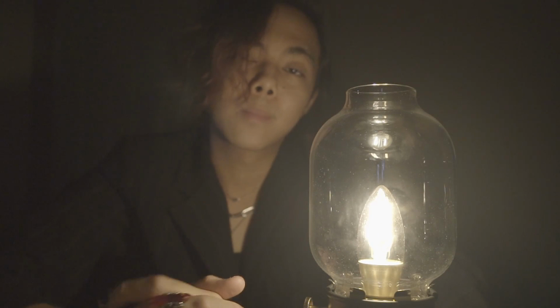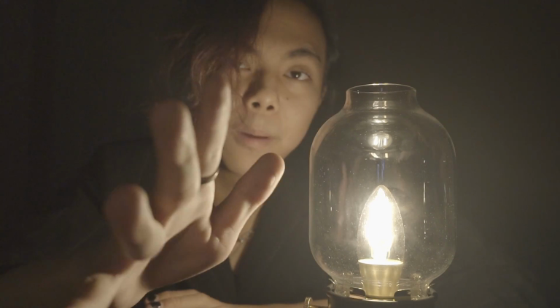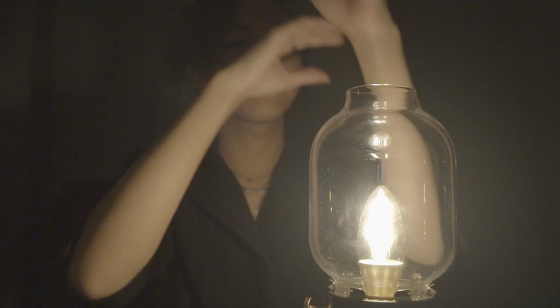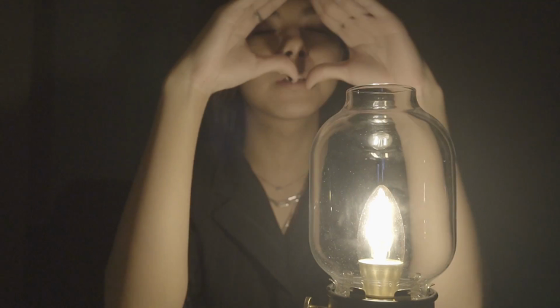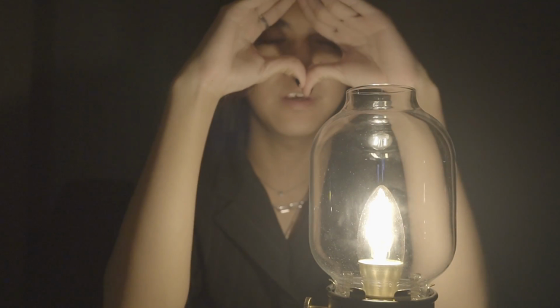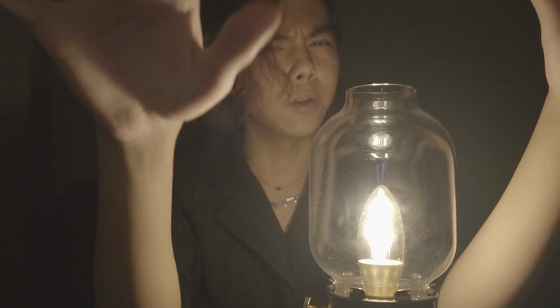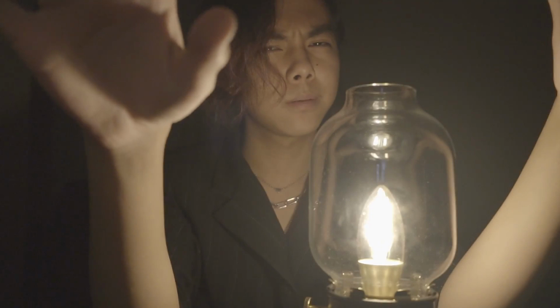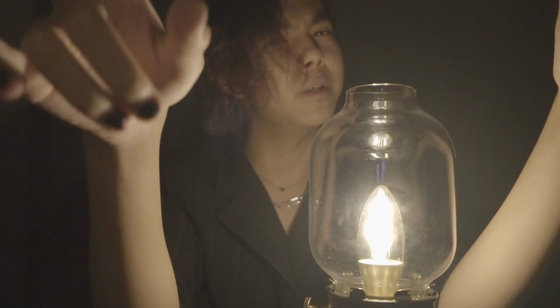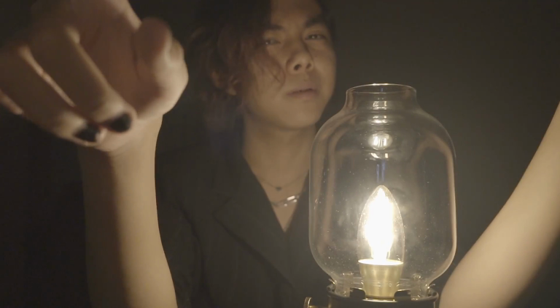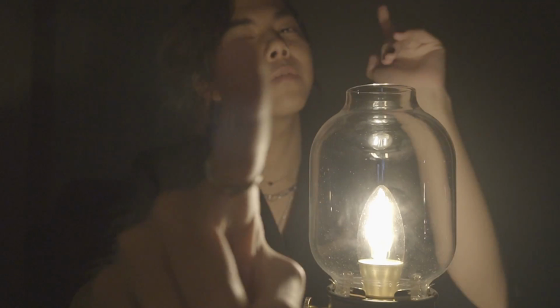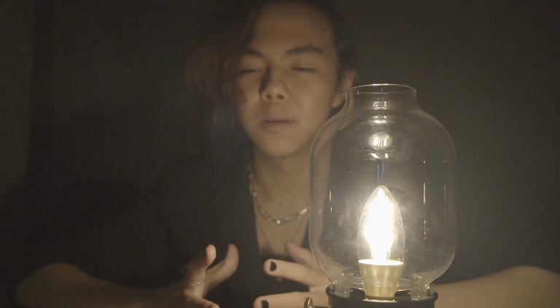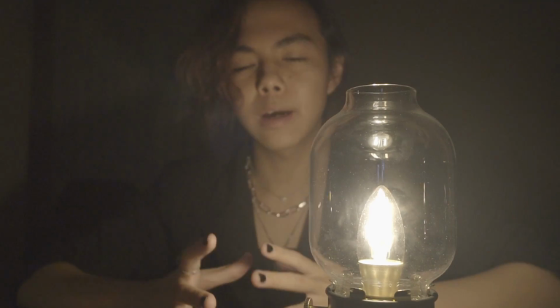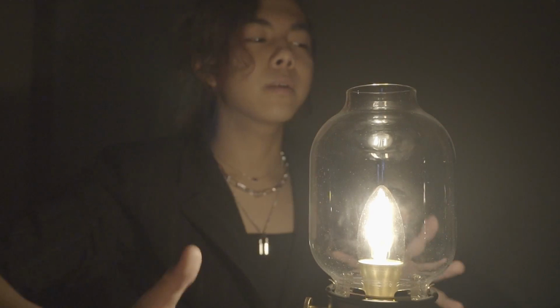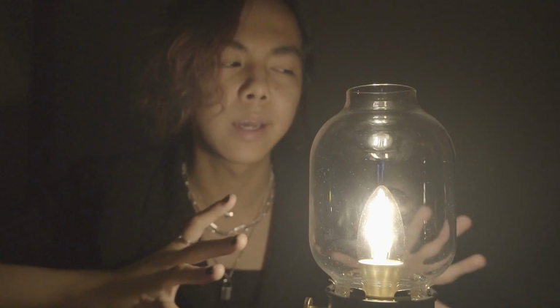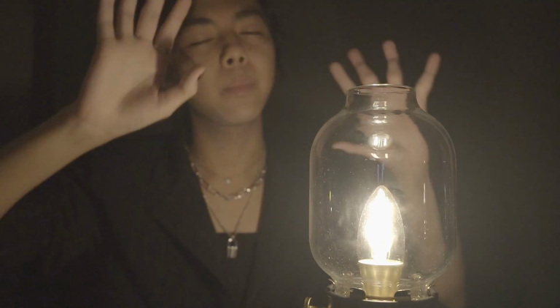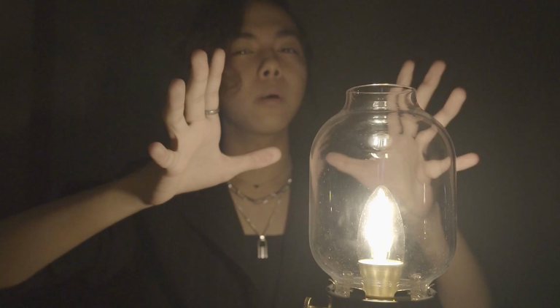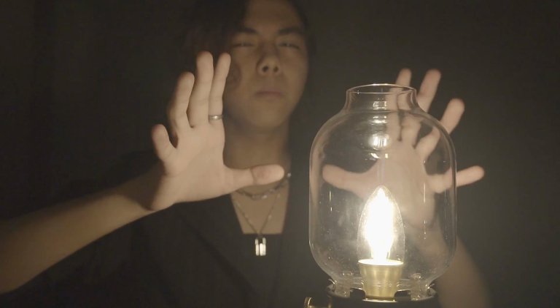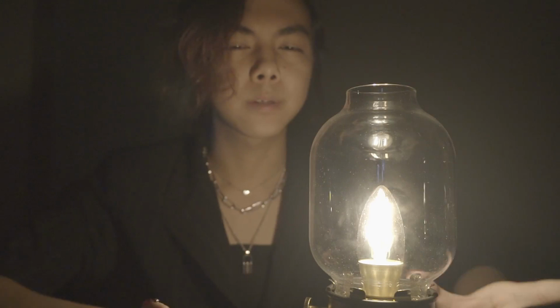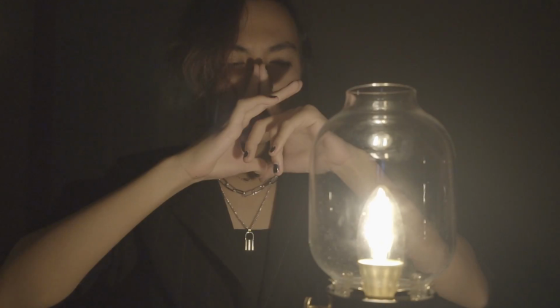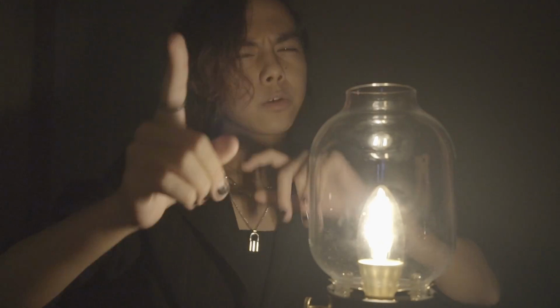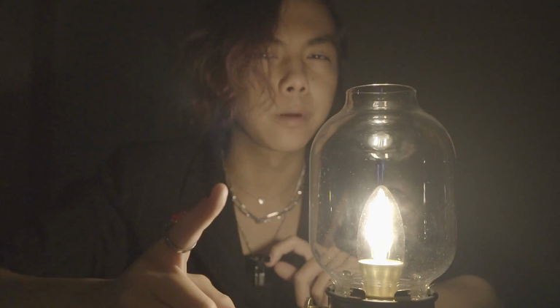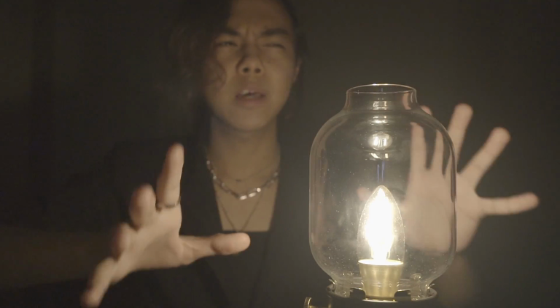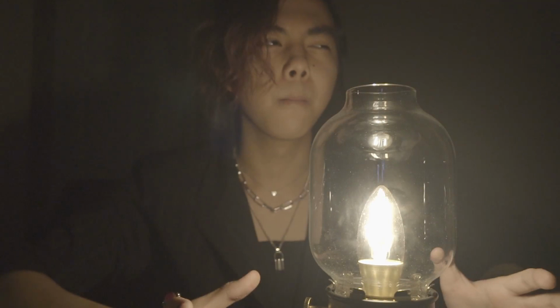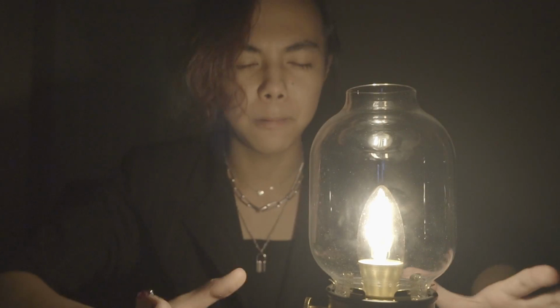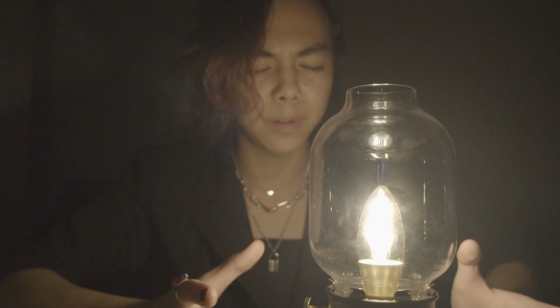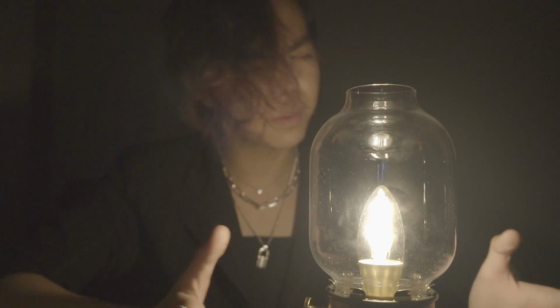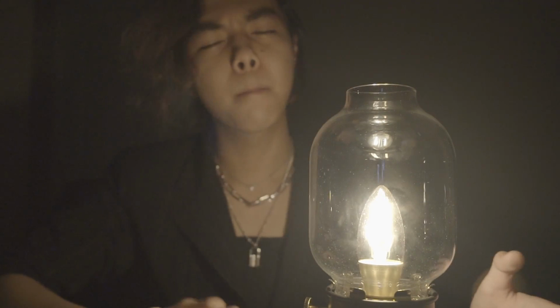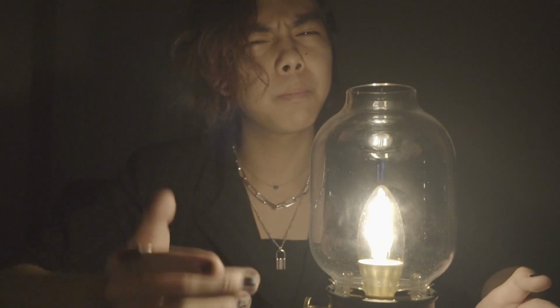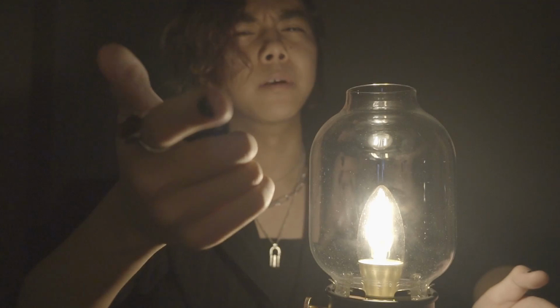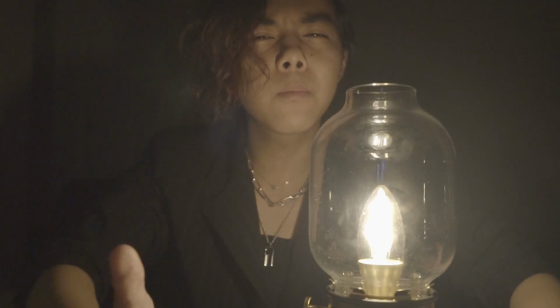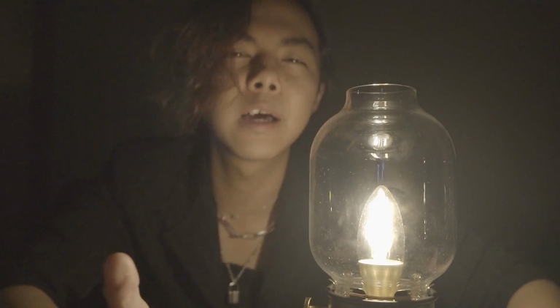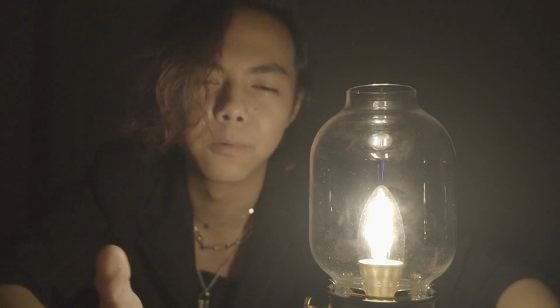Okay, we have most of the pieces of information to actually understand how a plasma ball works. There's one more thing: plasma. Plasma ball — right — plasma. What is plasma, really?